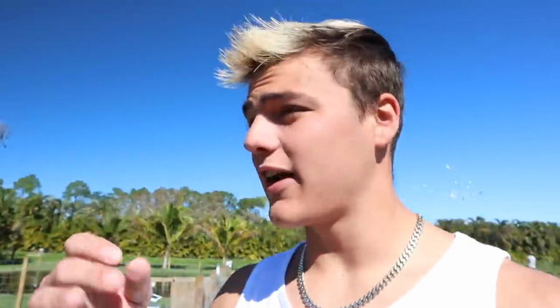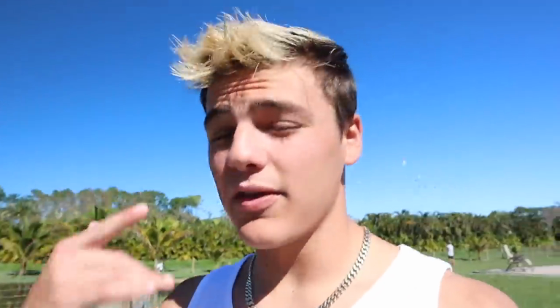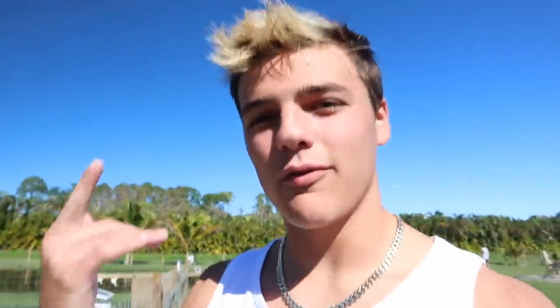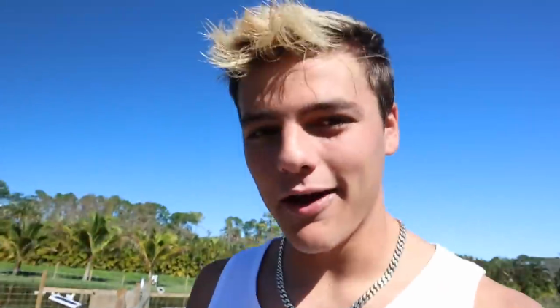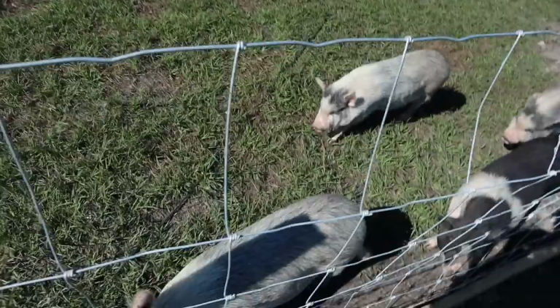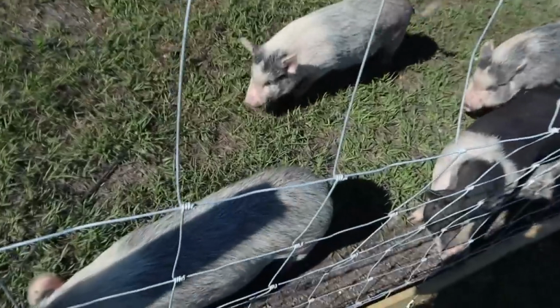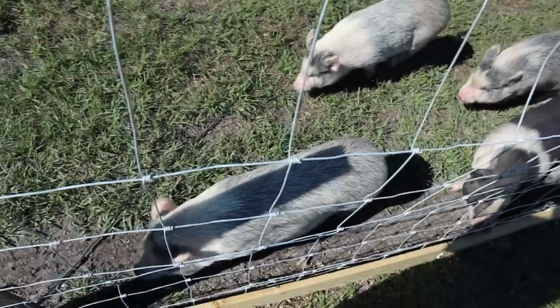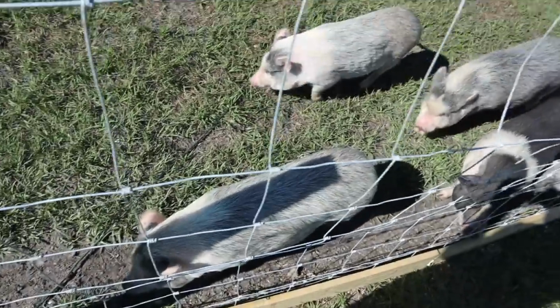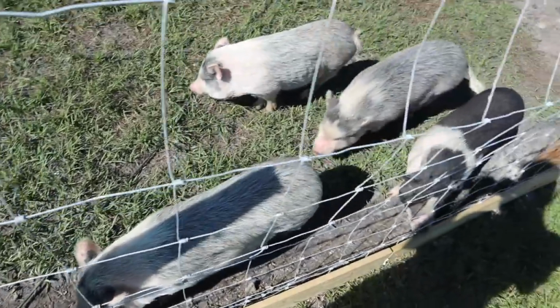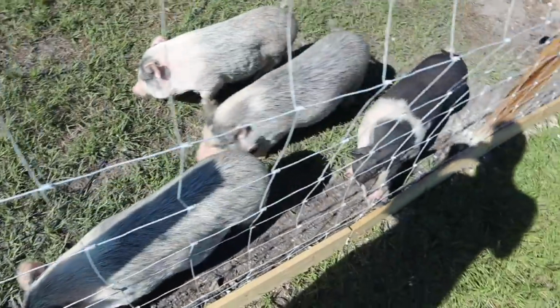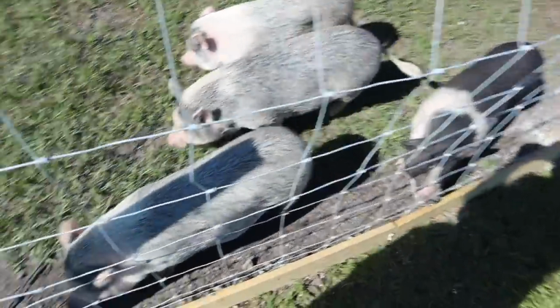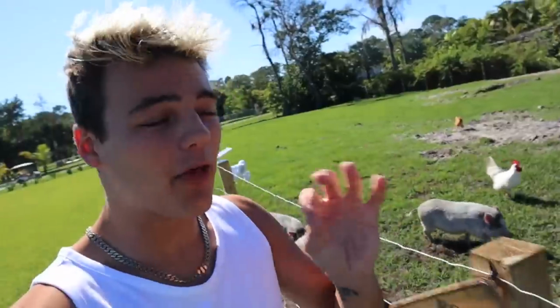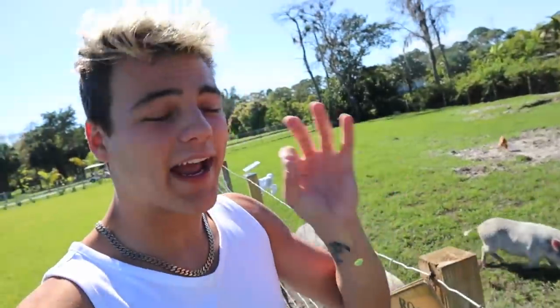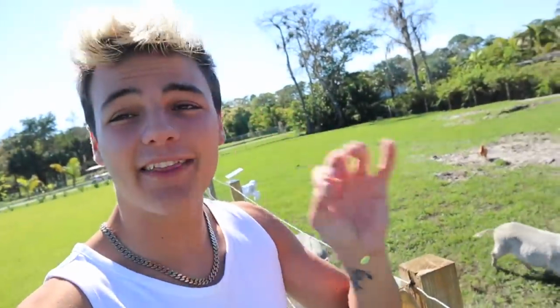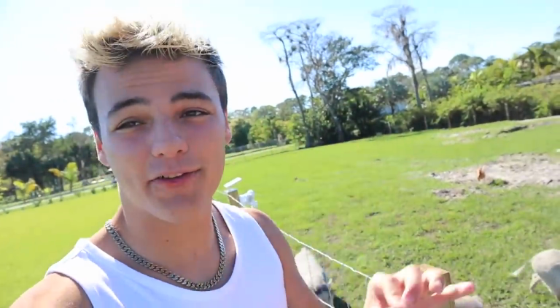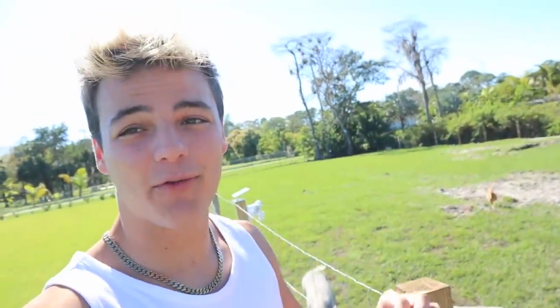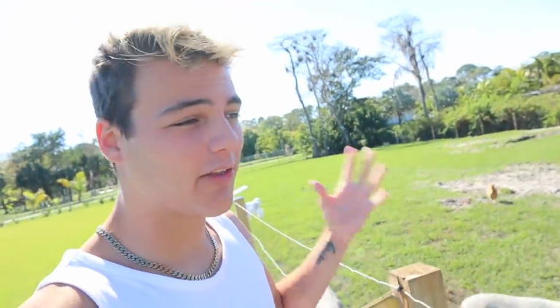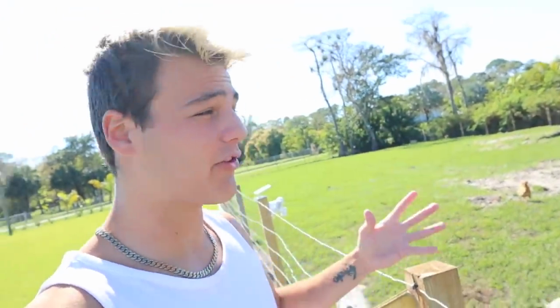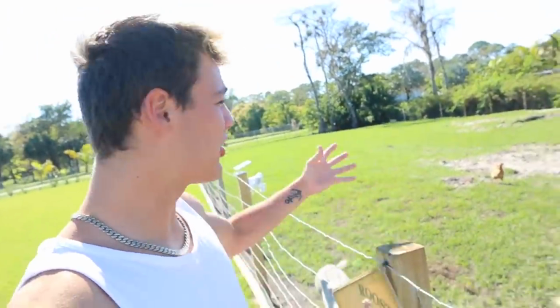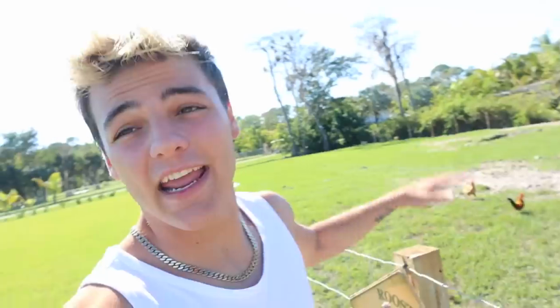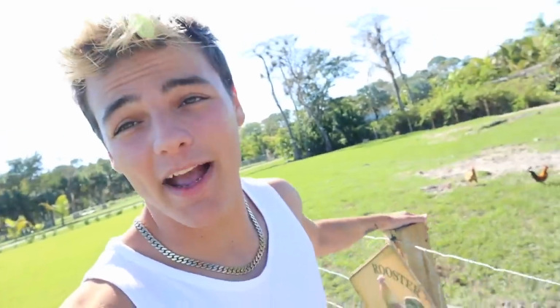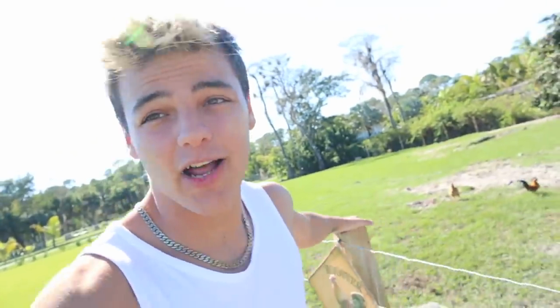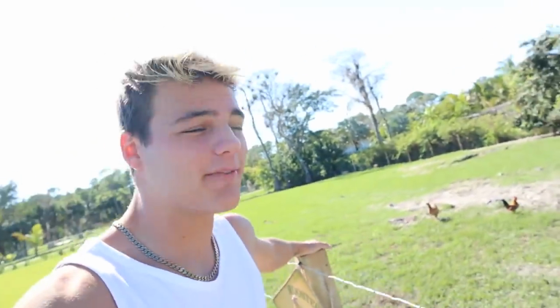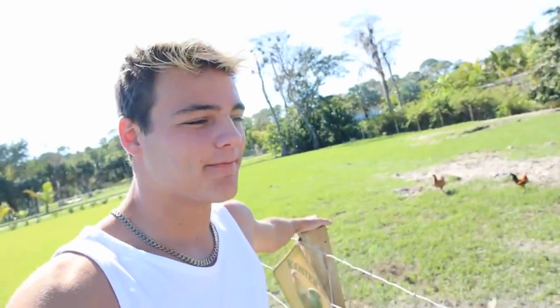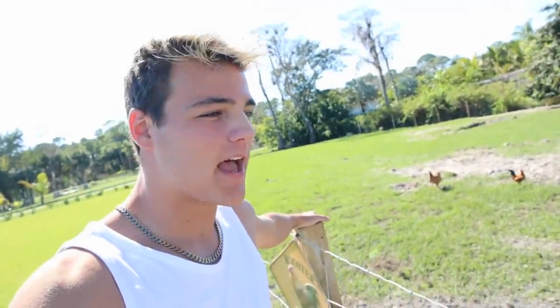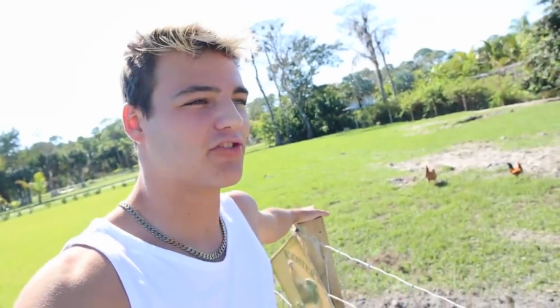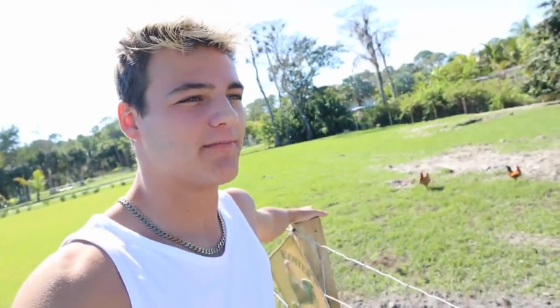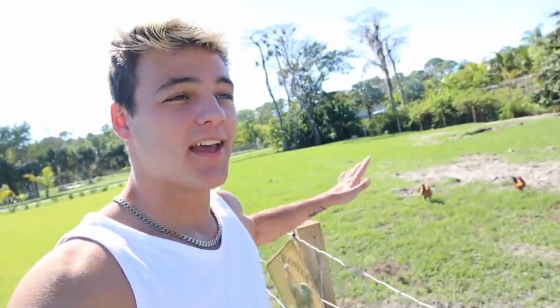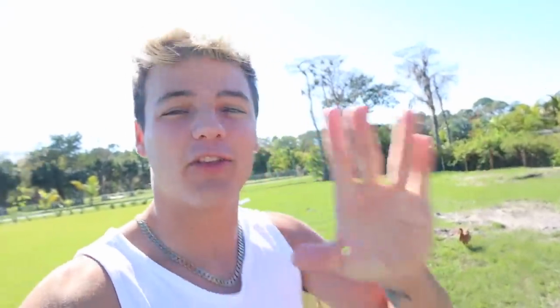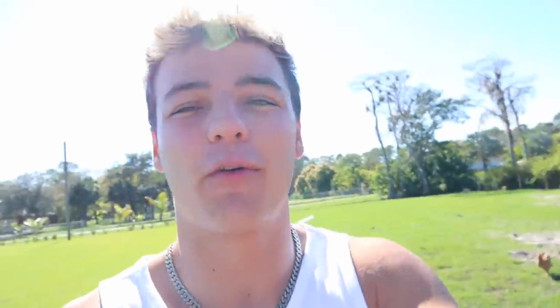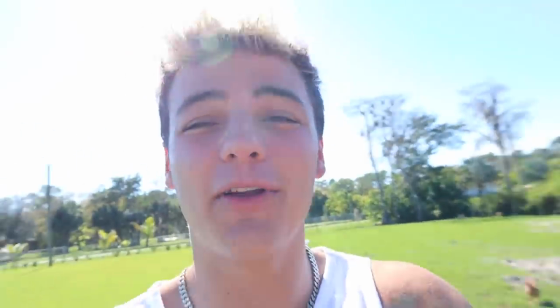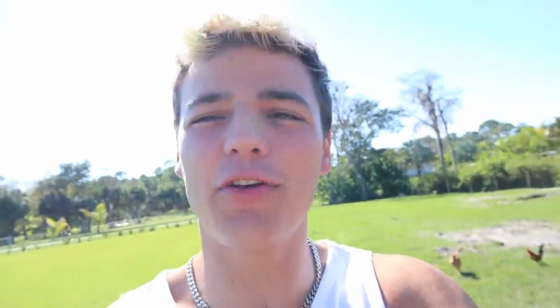I just got a few things to do around the house, including feed these little rascals right here. By the way, I got the picture of what the enclosures are going to look like in the backyard. I'm just going to show you so that you look forward to it.